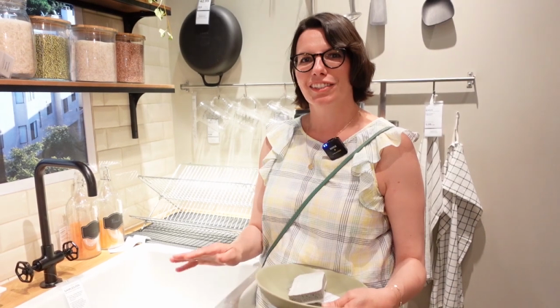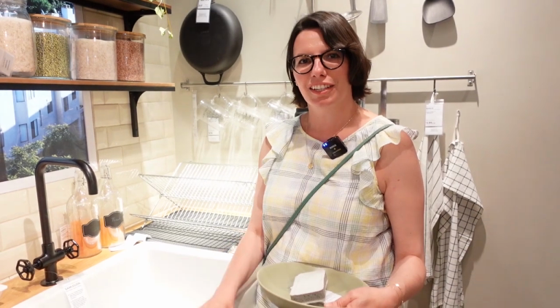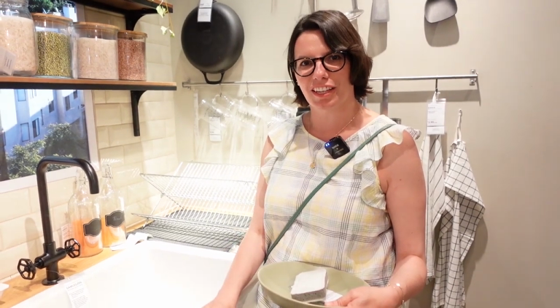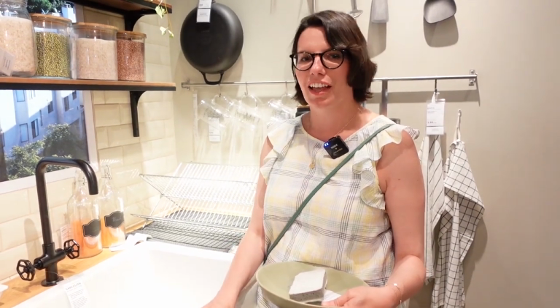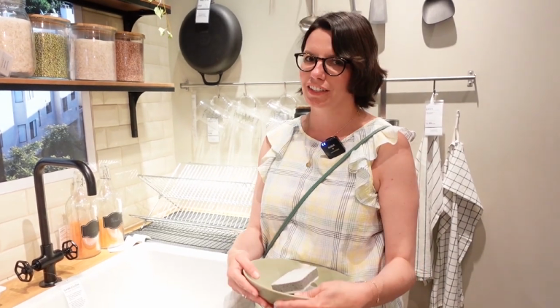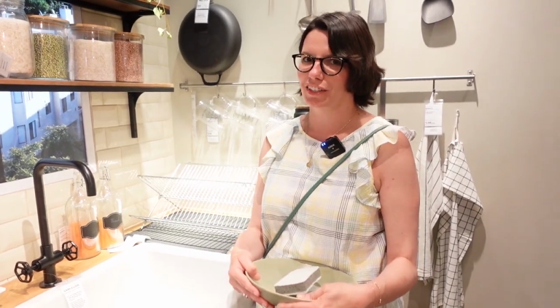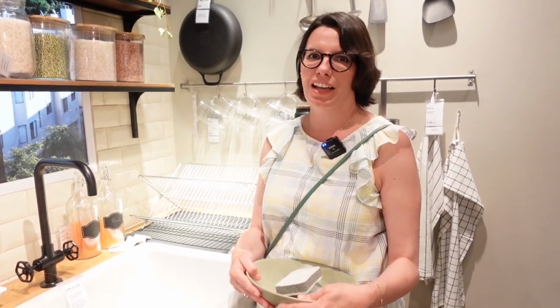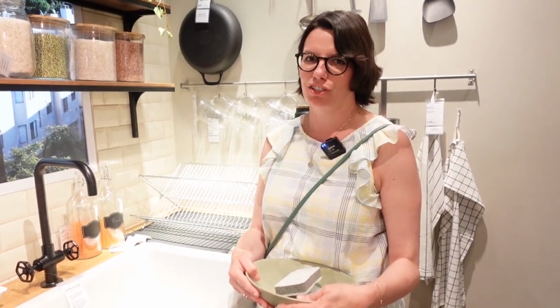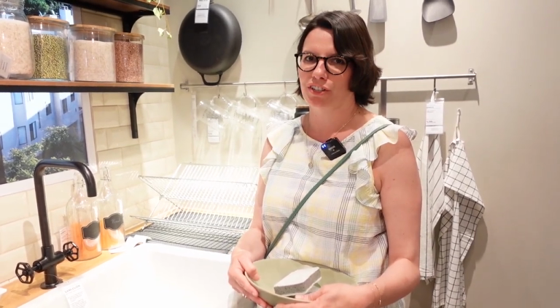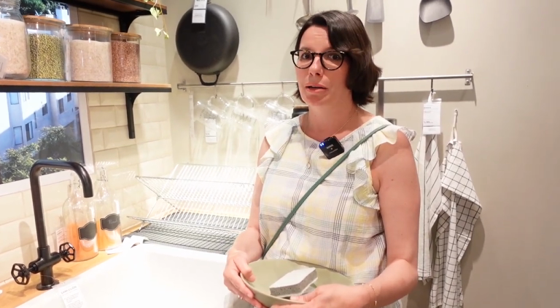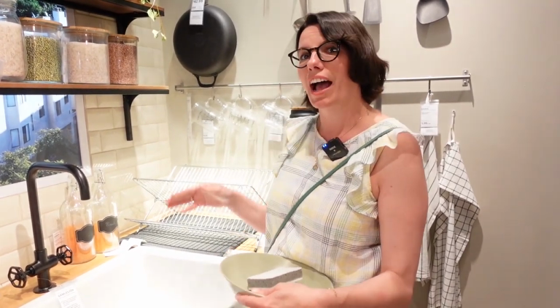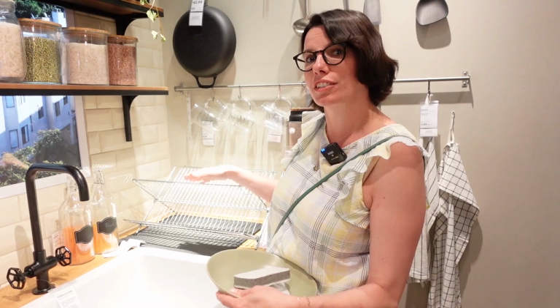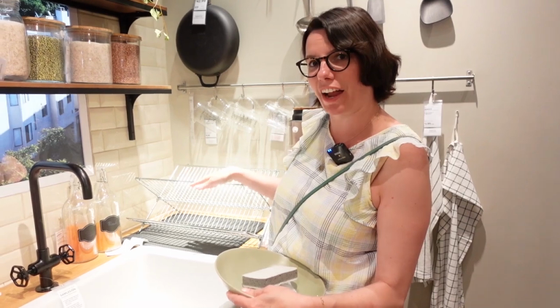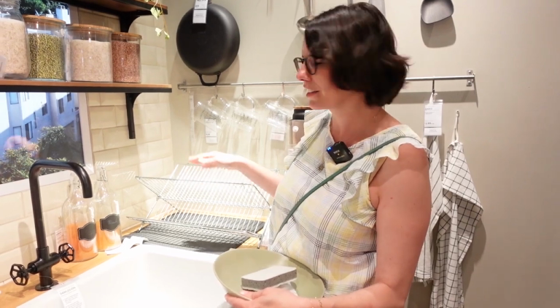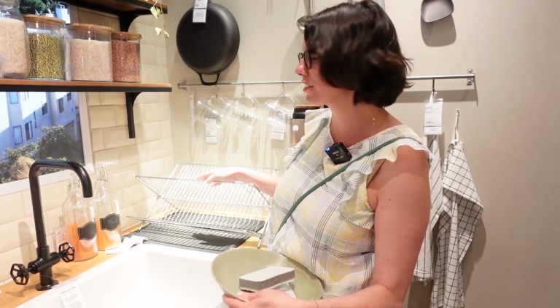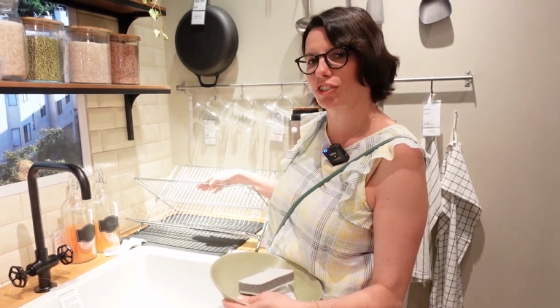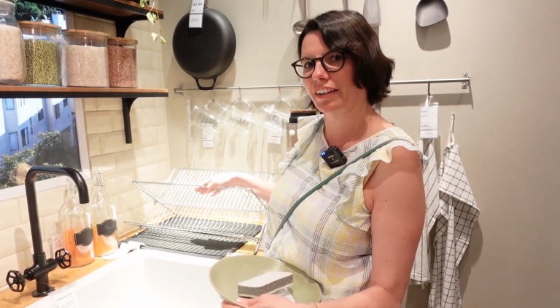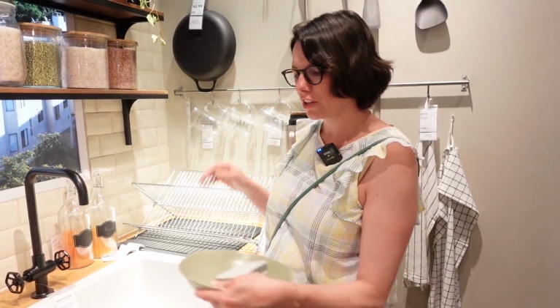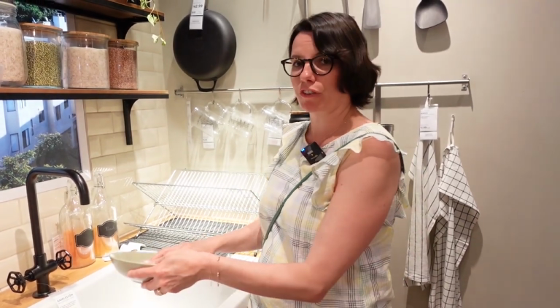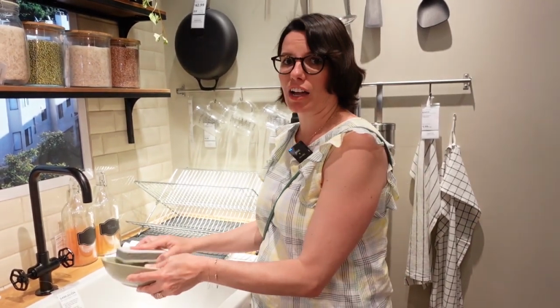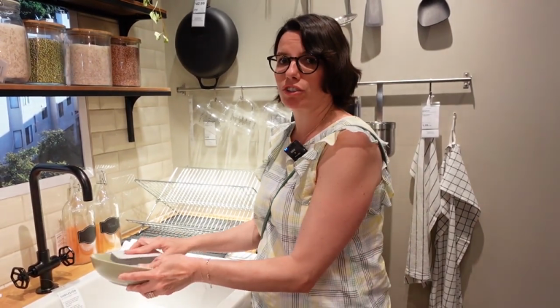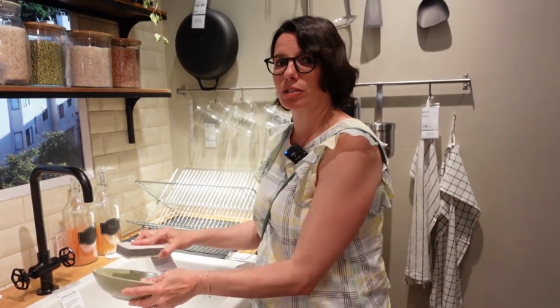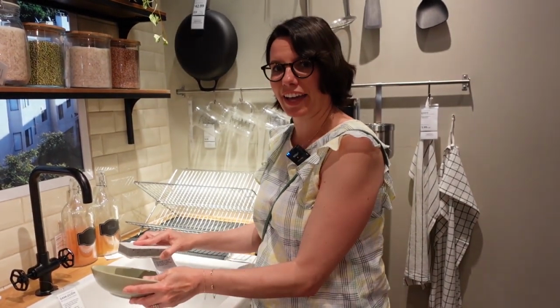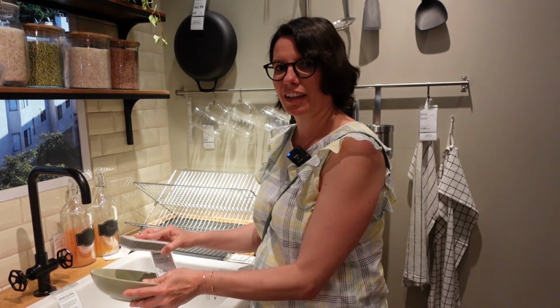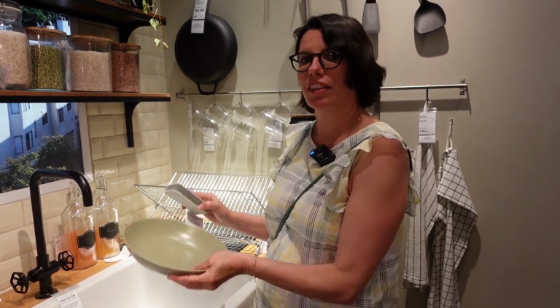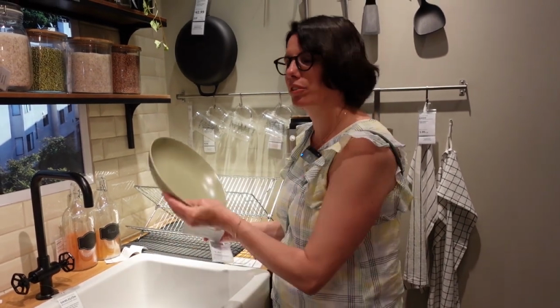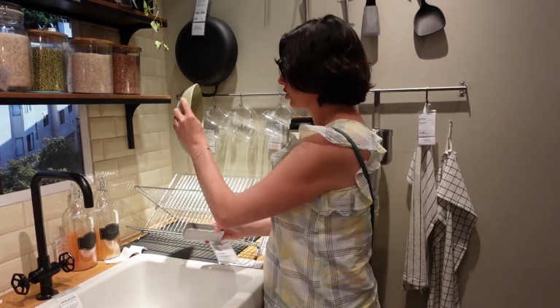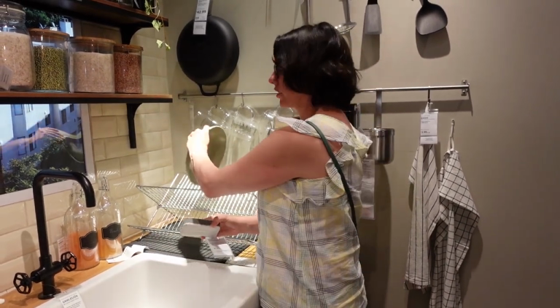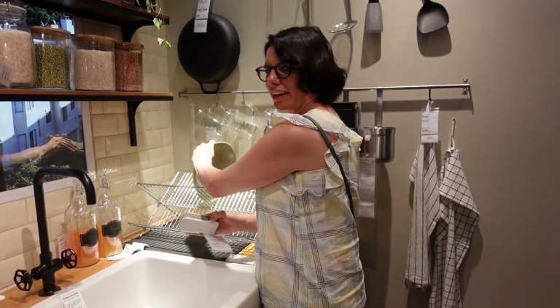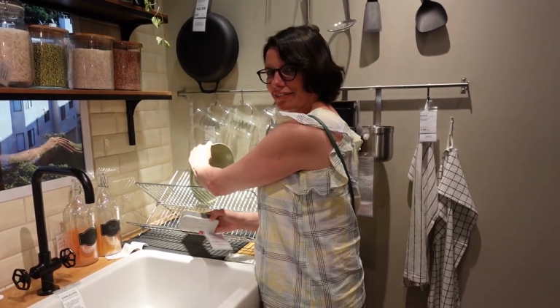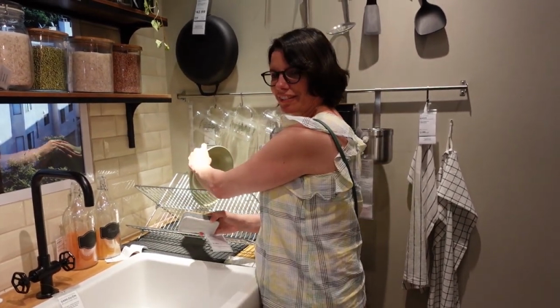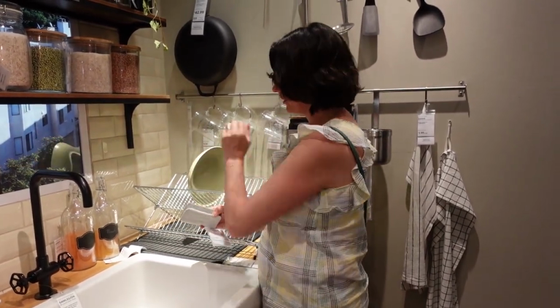This is the kitchen sink. And this kitchen doesn't have a dishwasher, but it has a dish rack. This is a dish rack. So at first, I wash the dishes by hand, and then I put the dishes on the rack, like this.